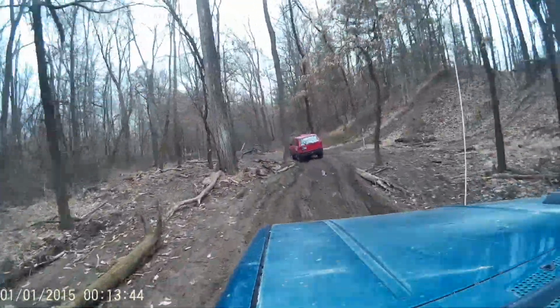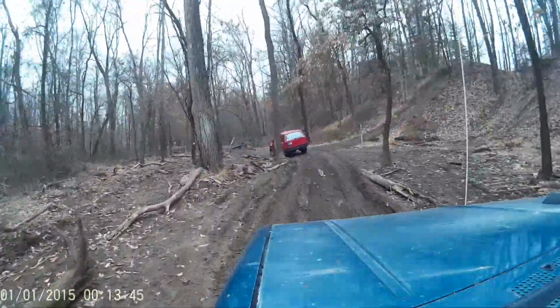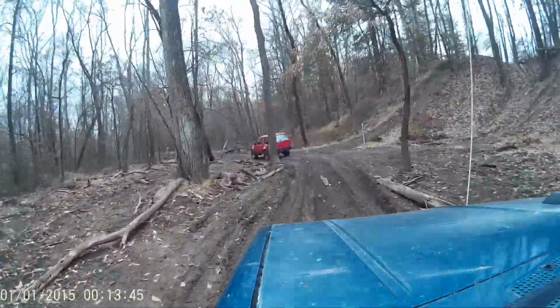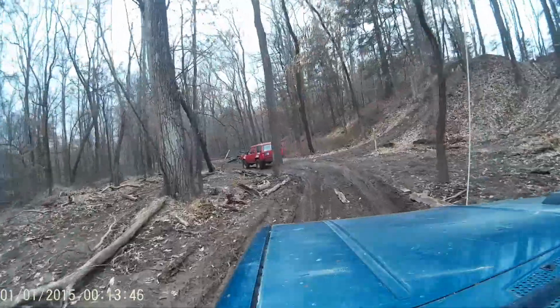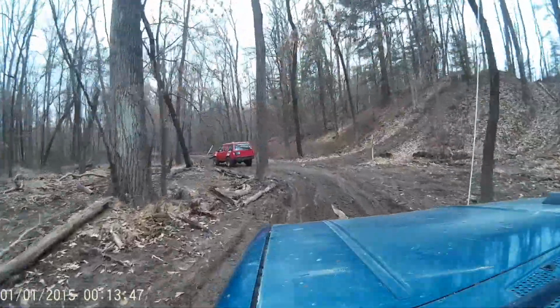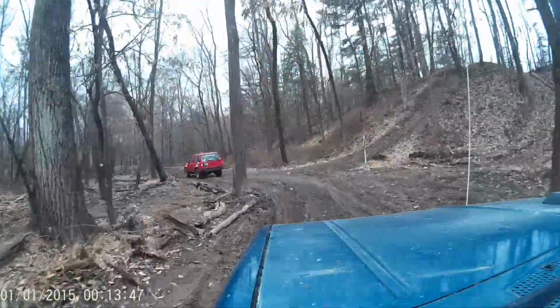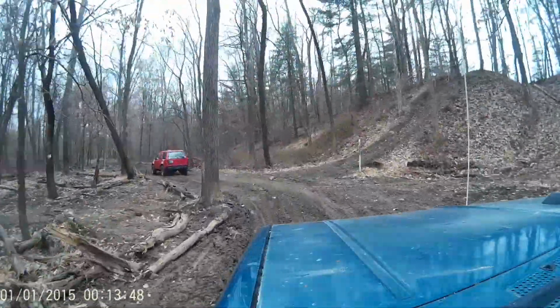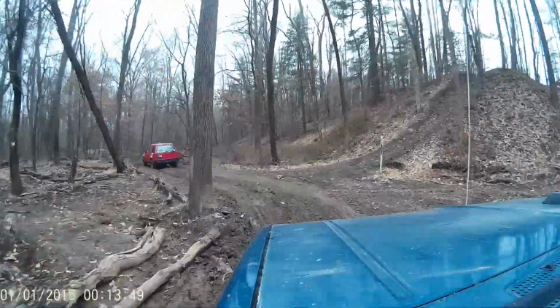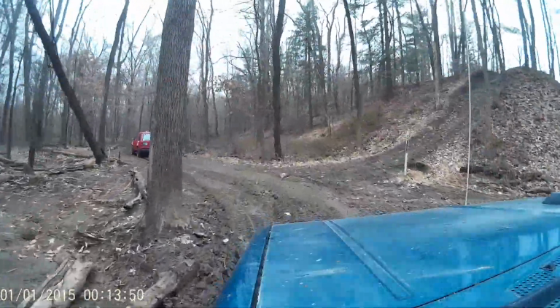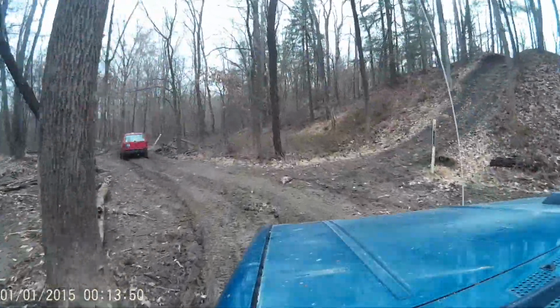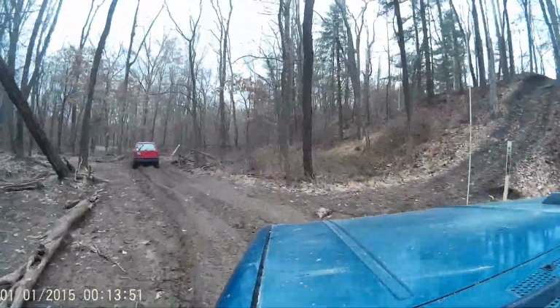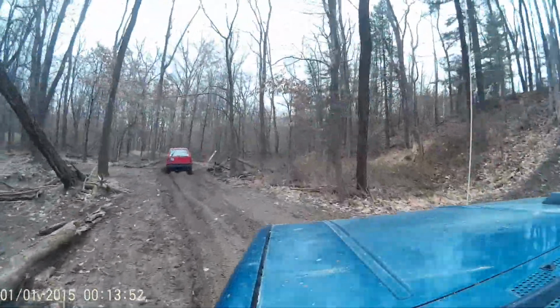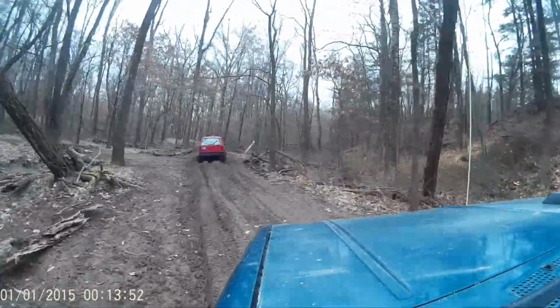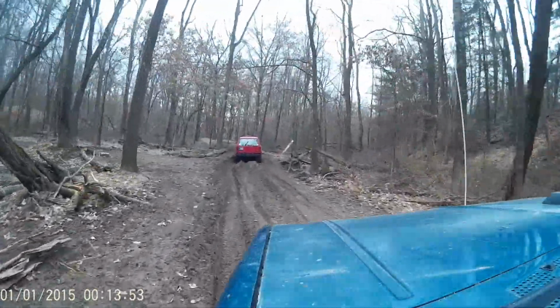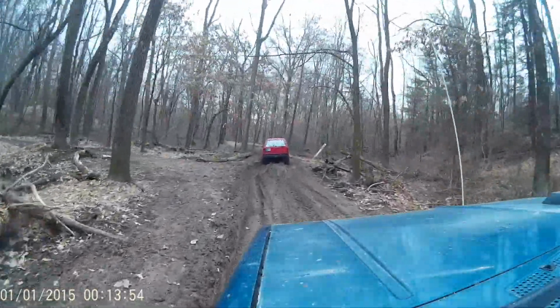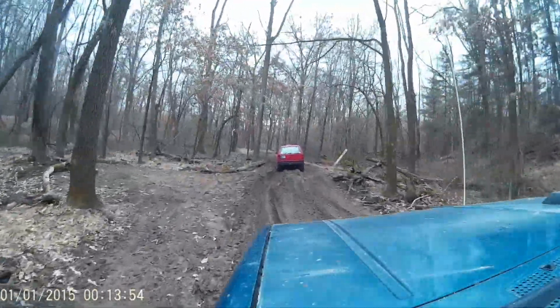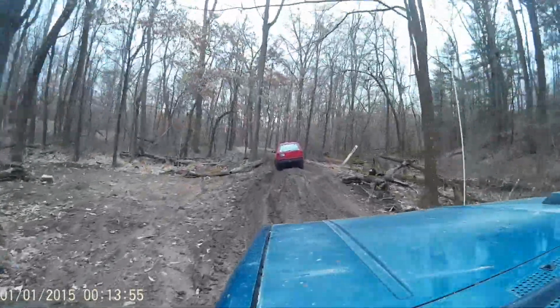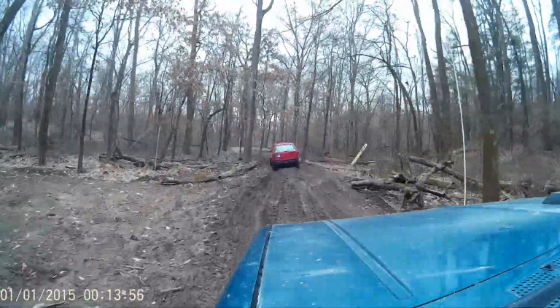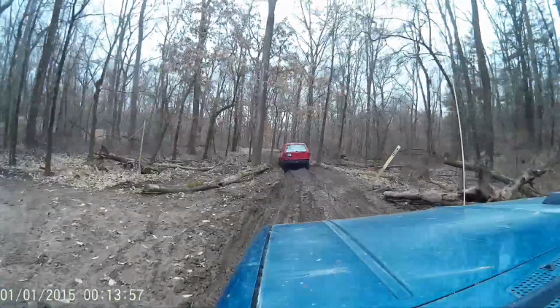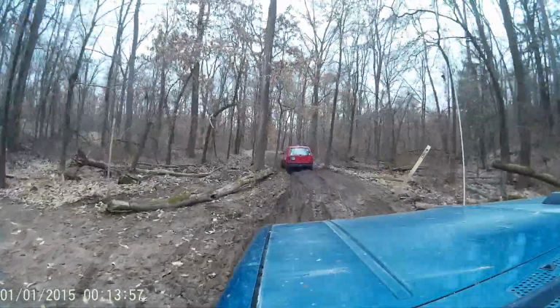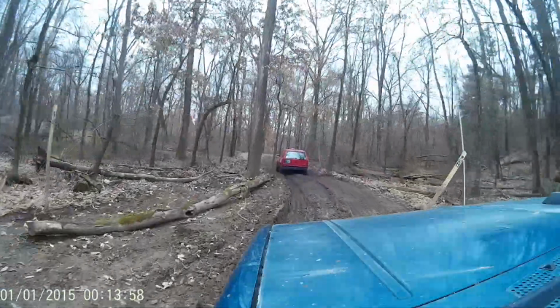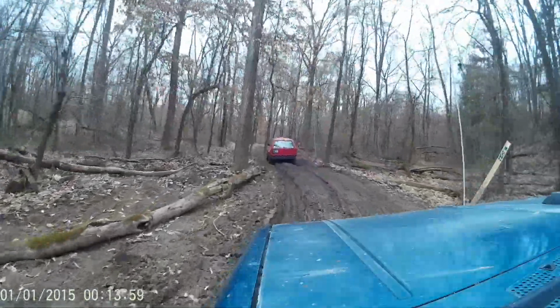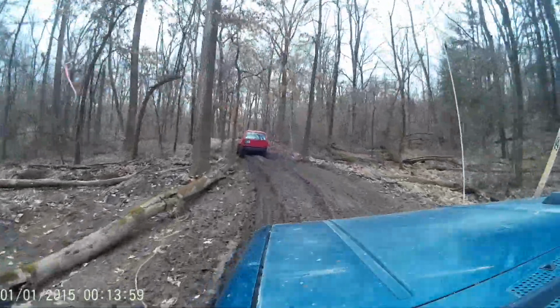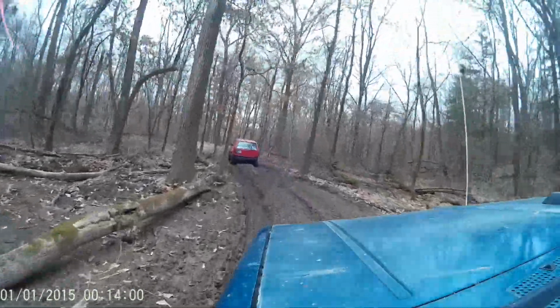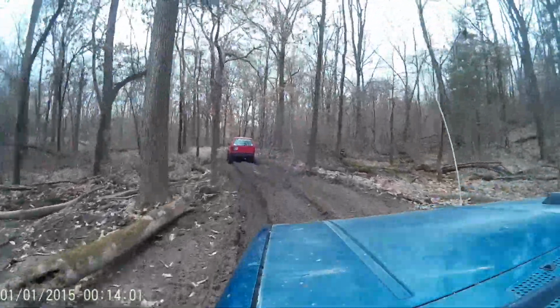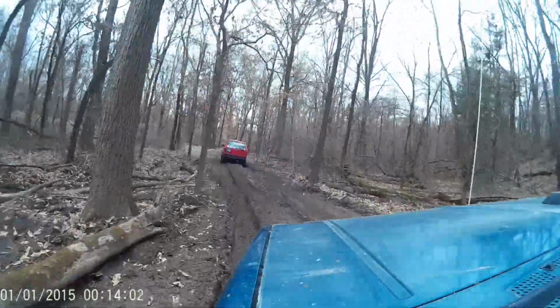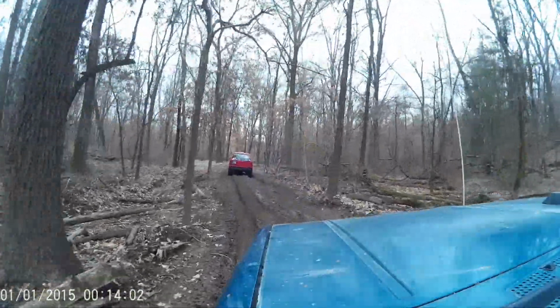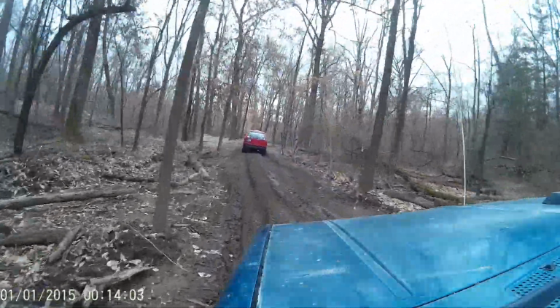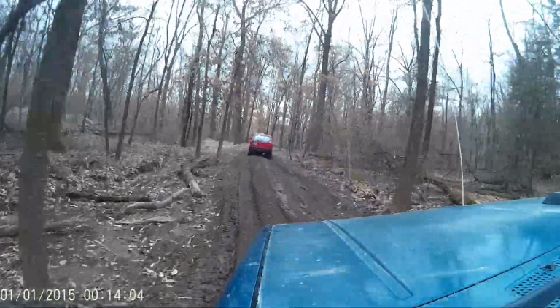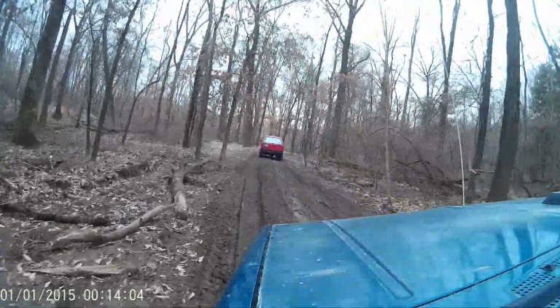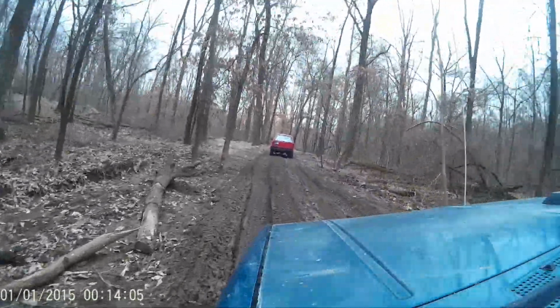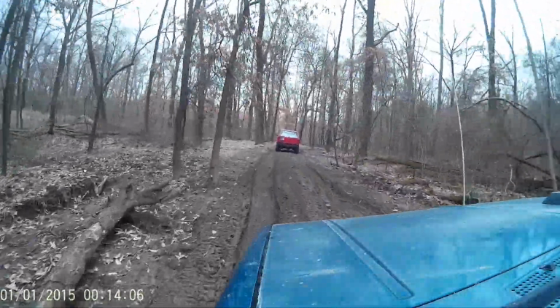Good lord, look at these ruts. Yeah, it's pretty nasty. I'm pretty sure we're just going to take it nice and easy today. Yeah, it's pretty sloppy.